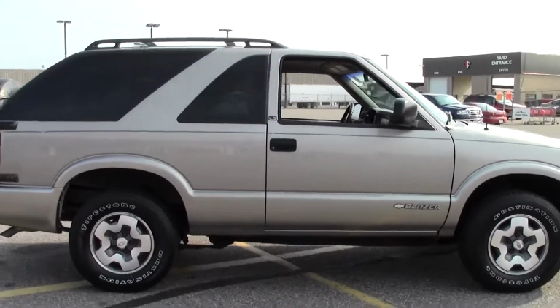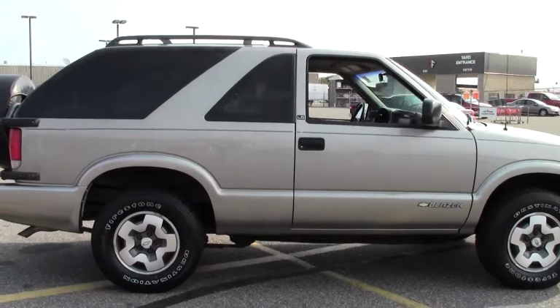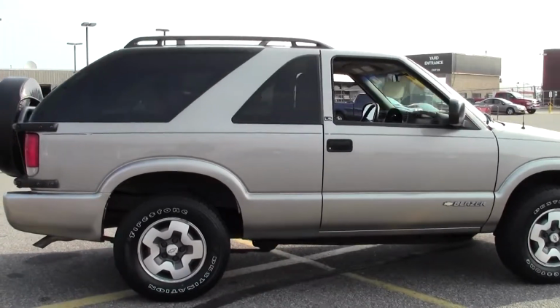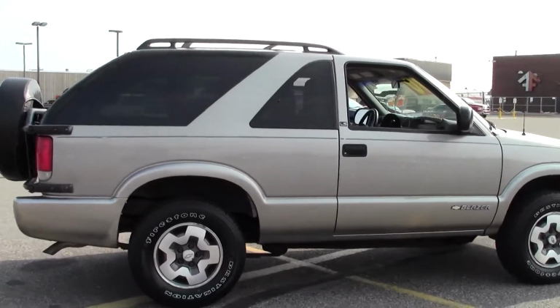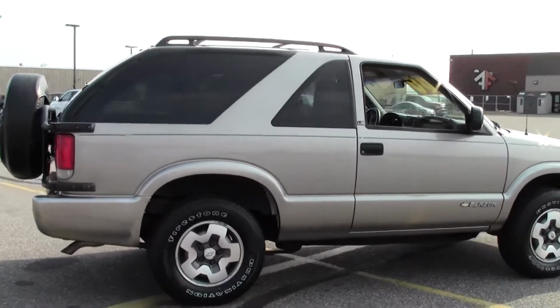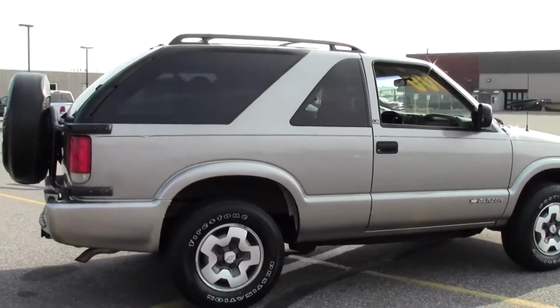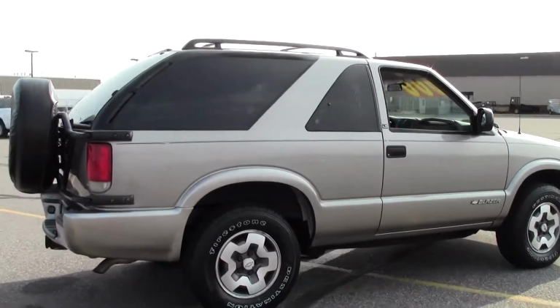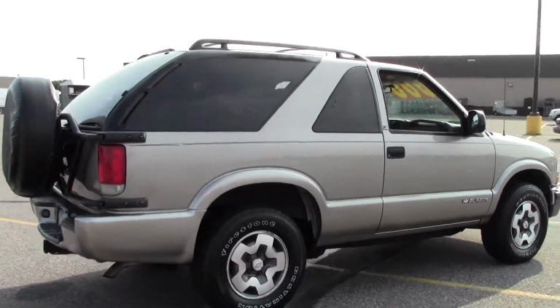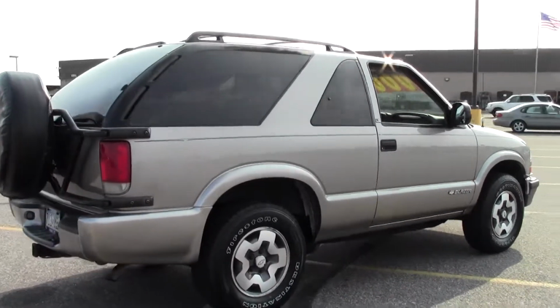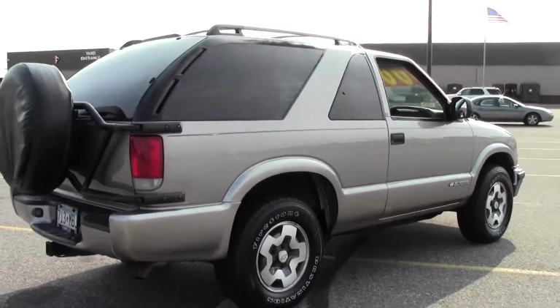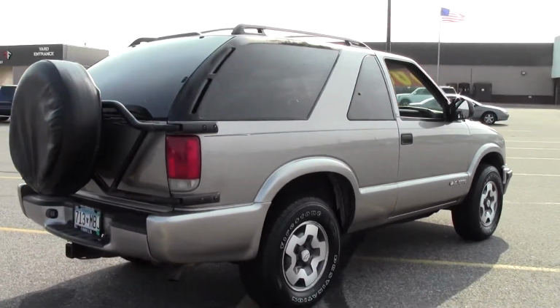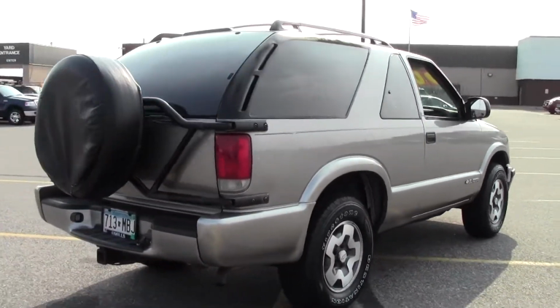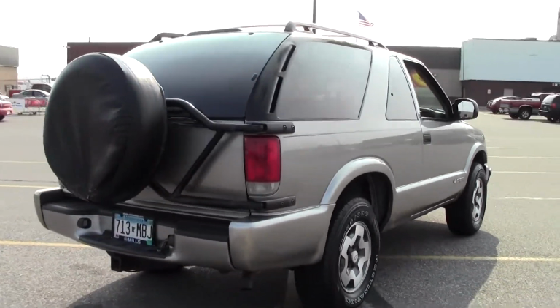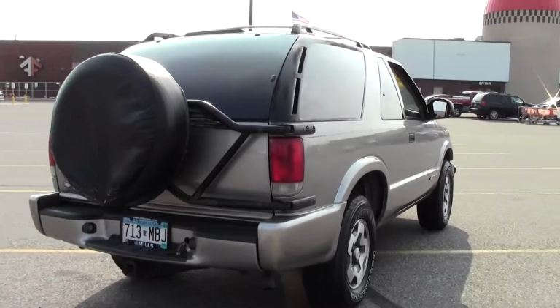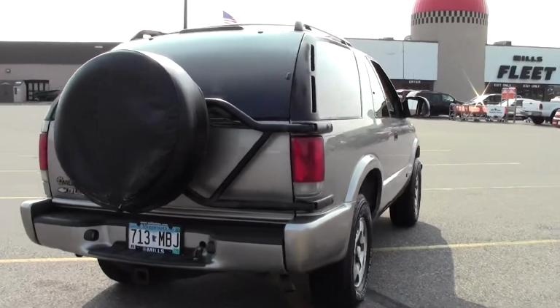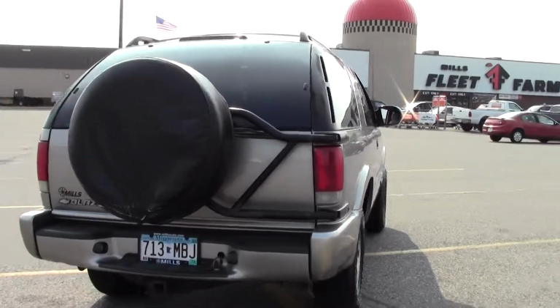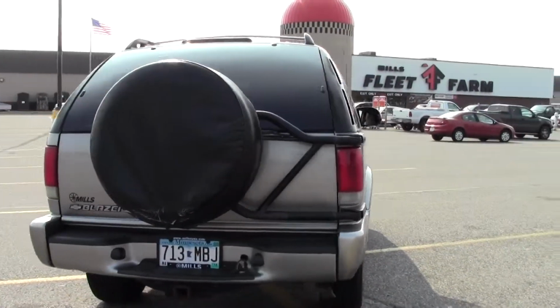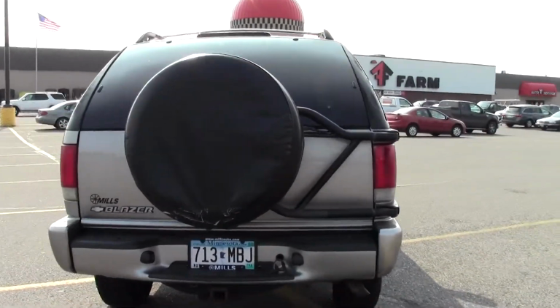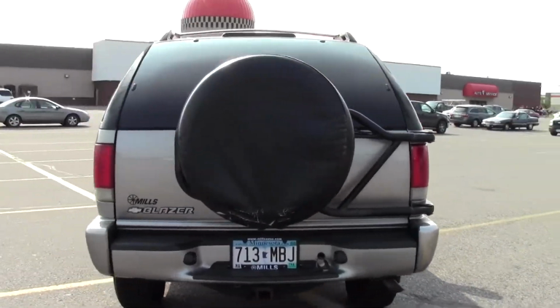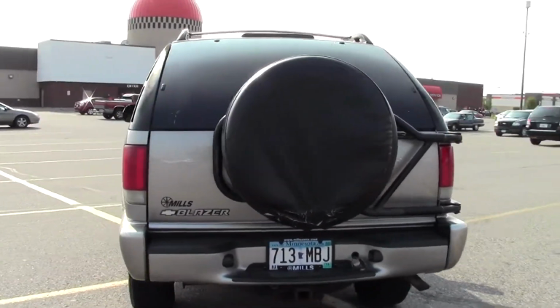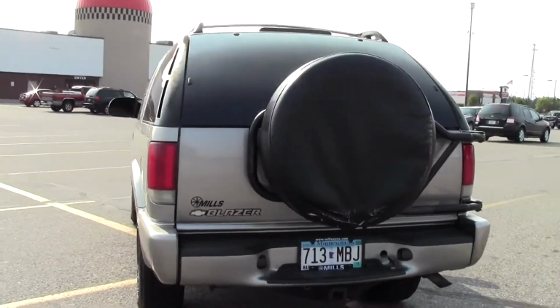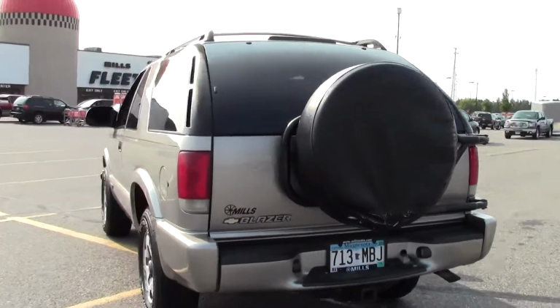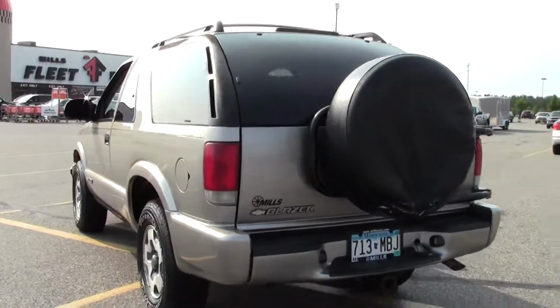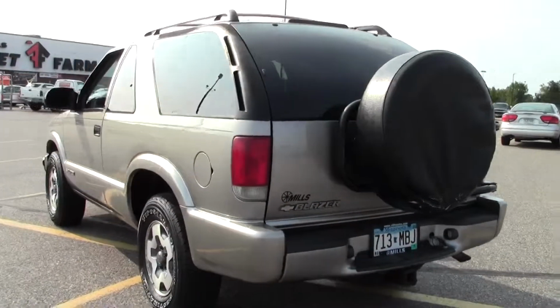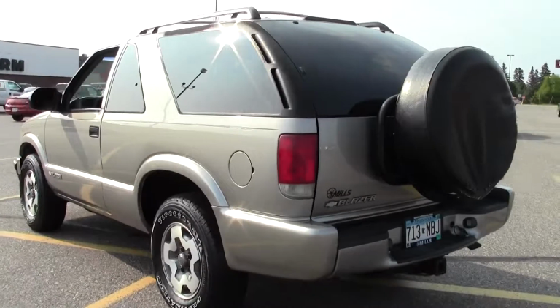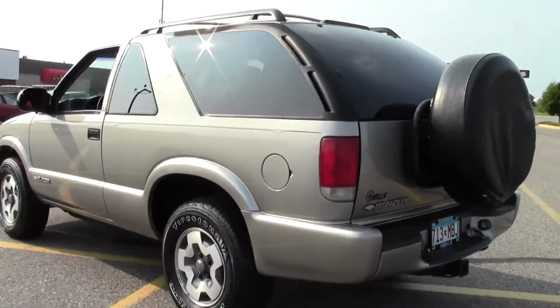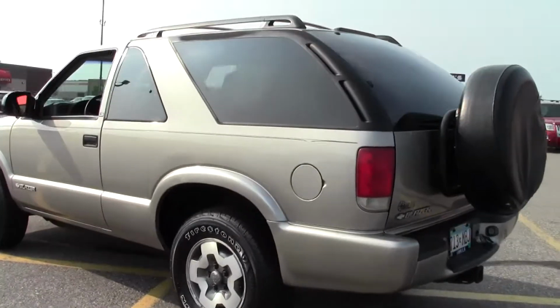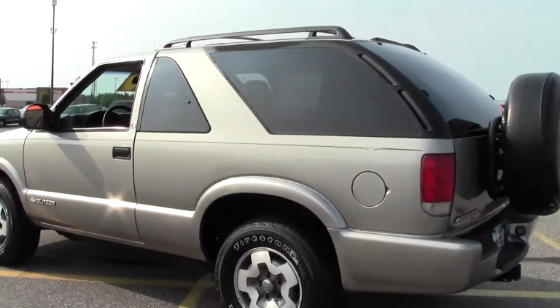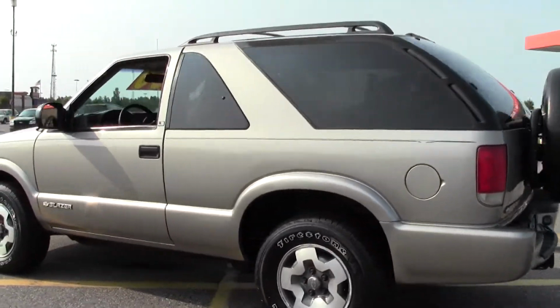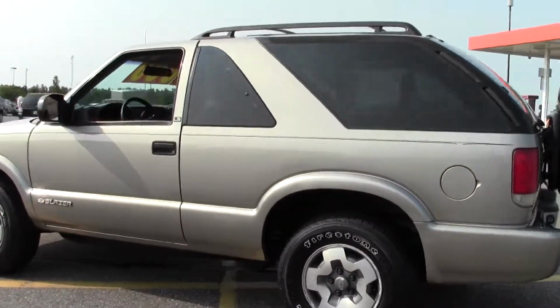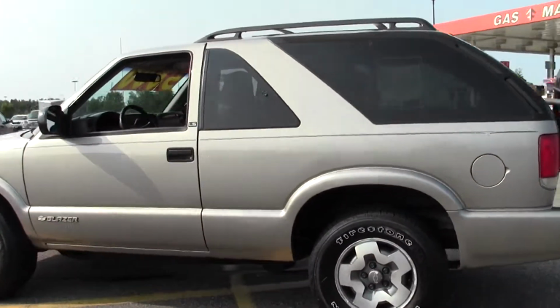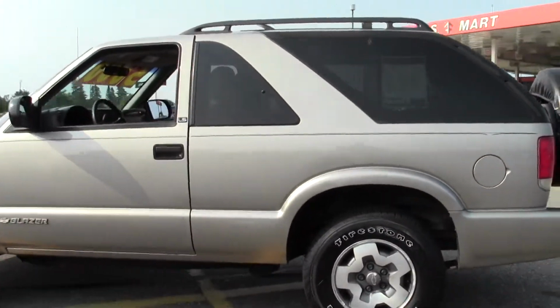4-wheel drive, custom cloth seat trim, luggage rack, ABS brakes, and new tires on this Blazer. It's fairly clean and a solid sports utility vehicle — easily gets you through those harsh Minnesota winters.